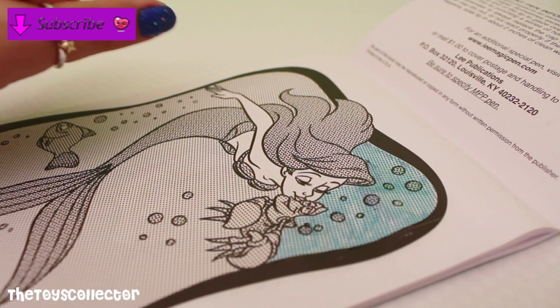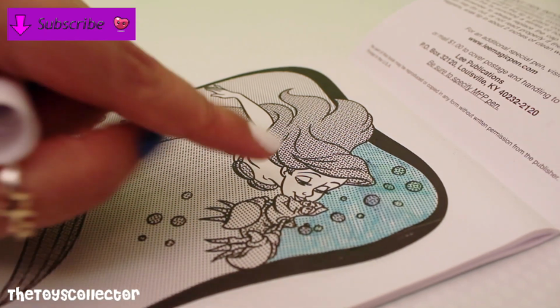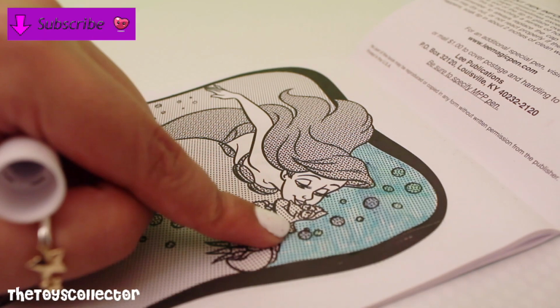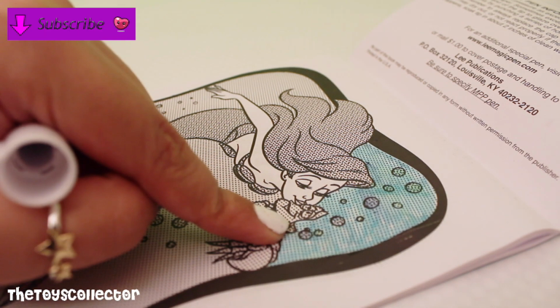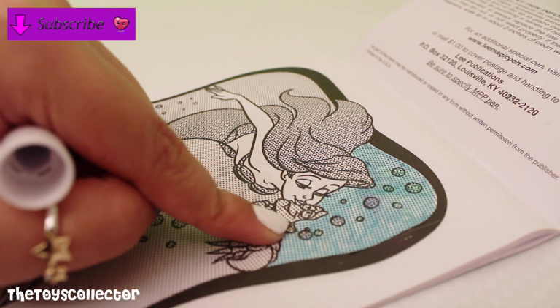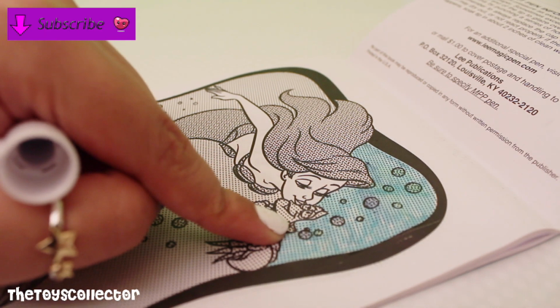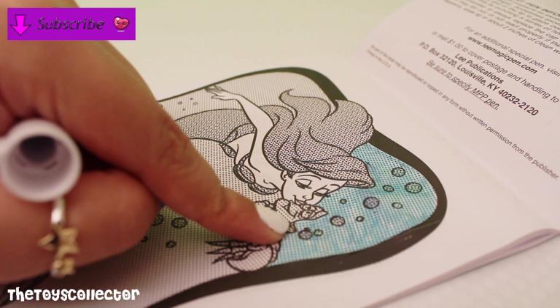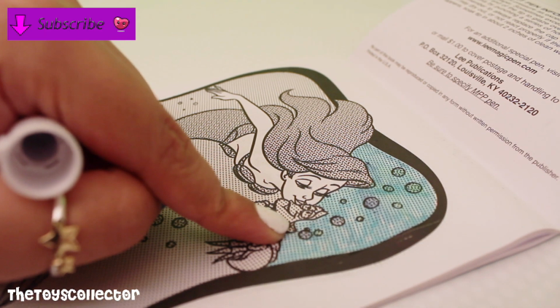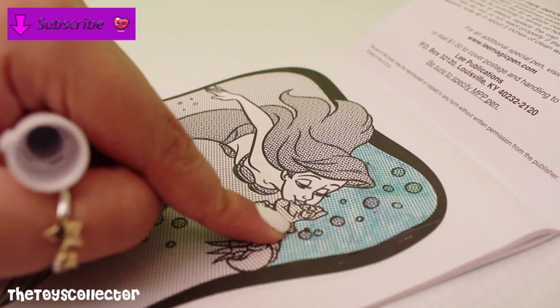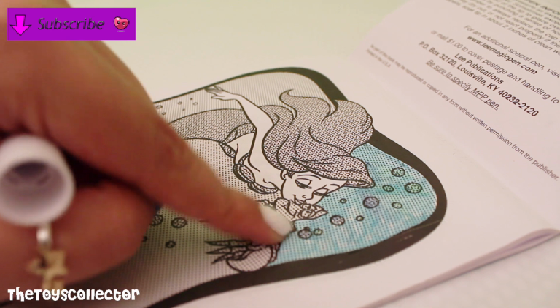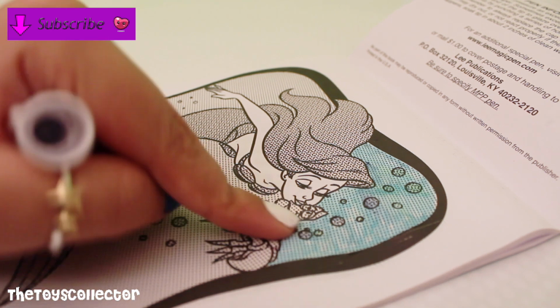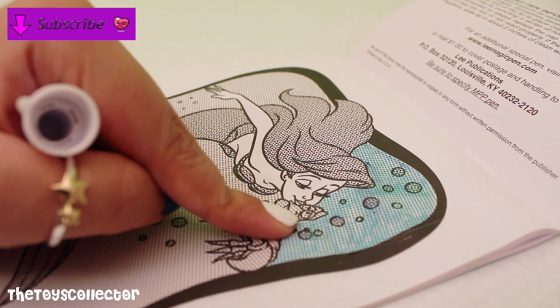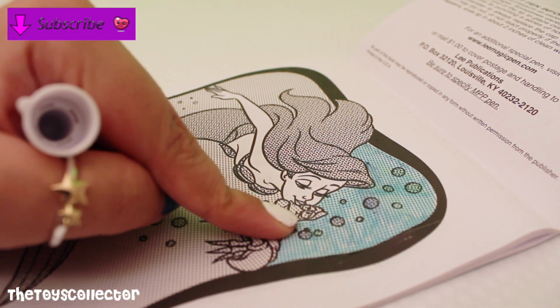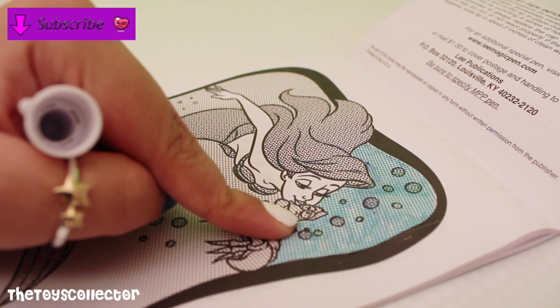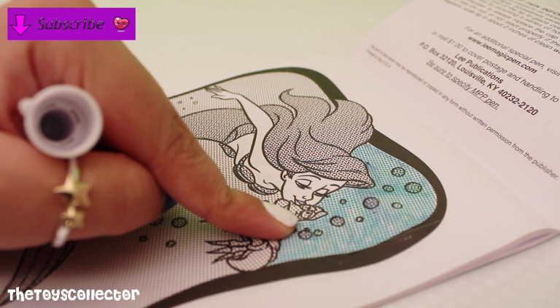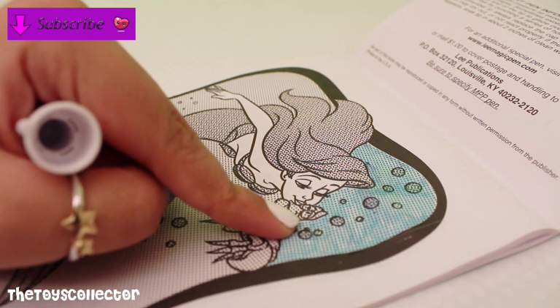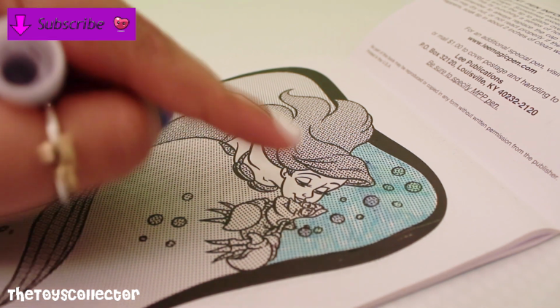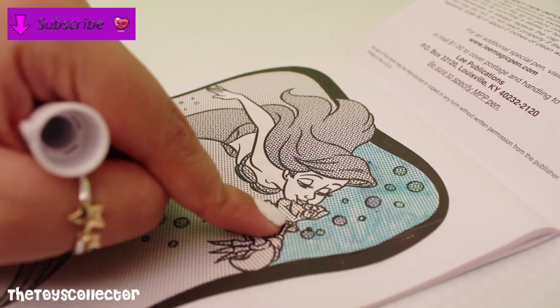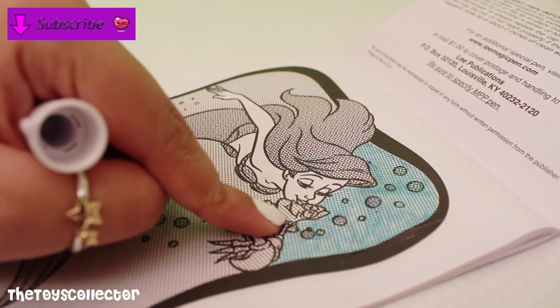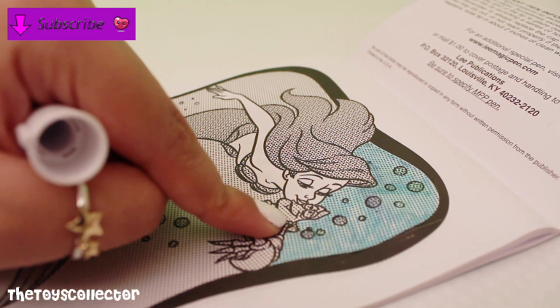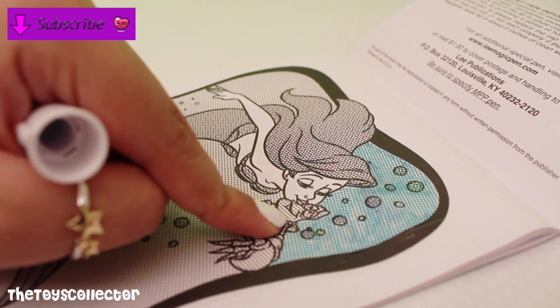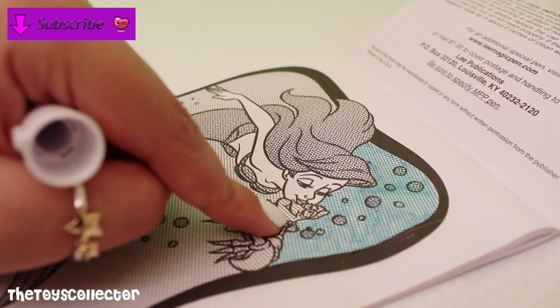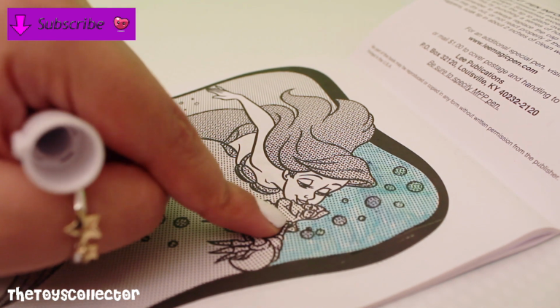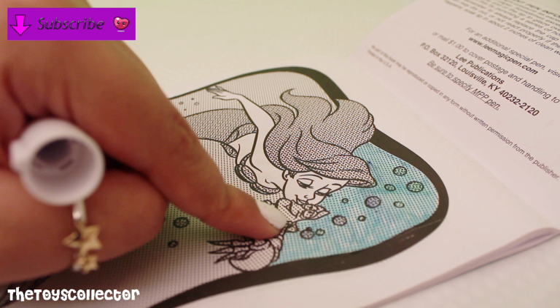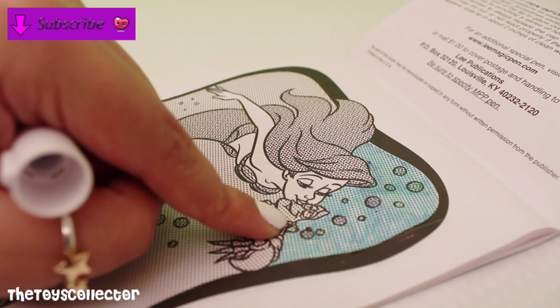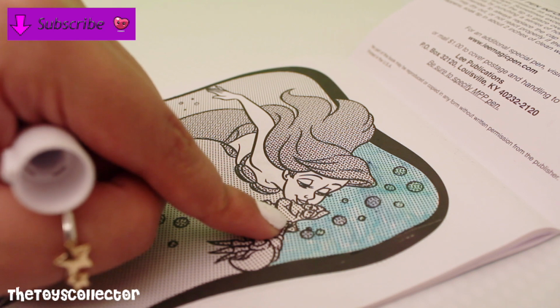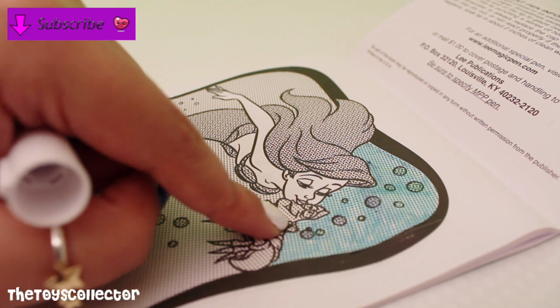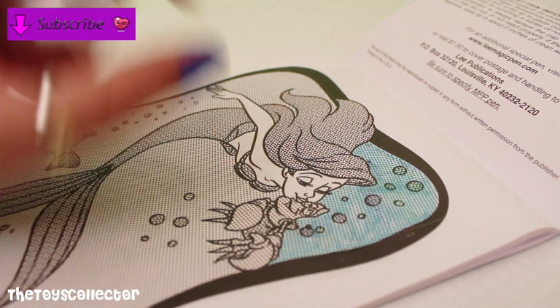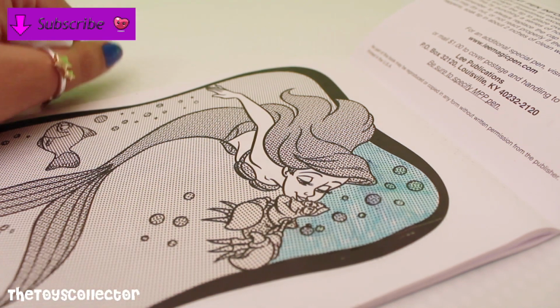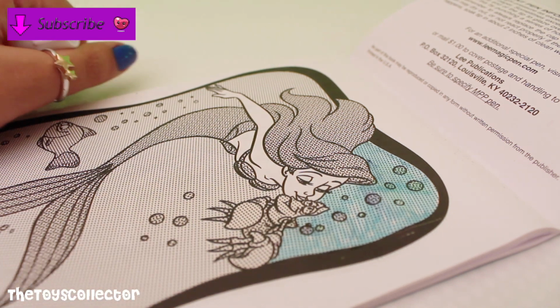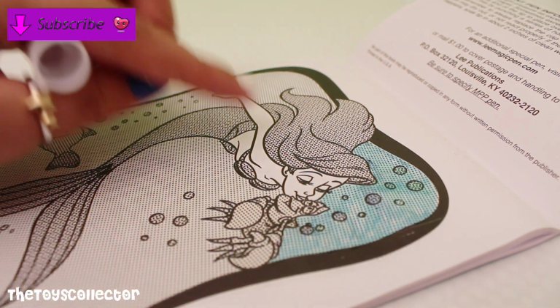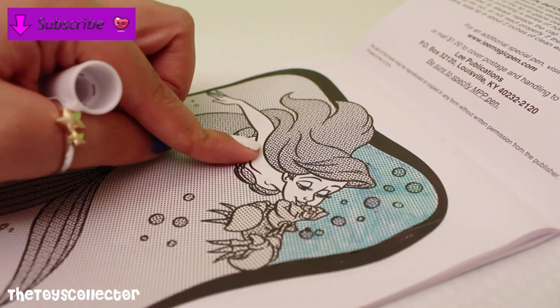I've colored a bit of the ocean and look at that — it's so colorful! Now it's time to color in Ariel.